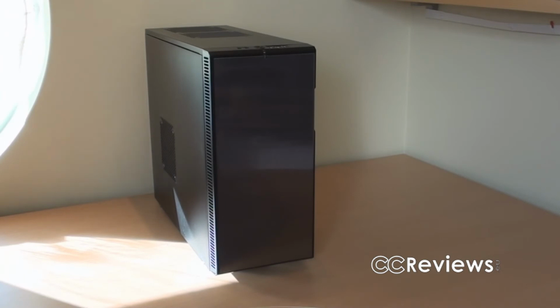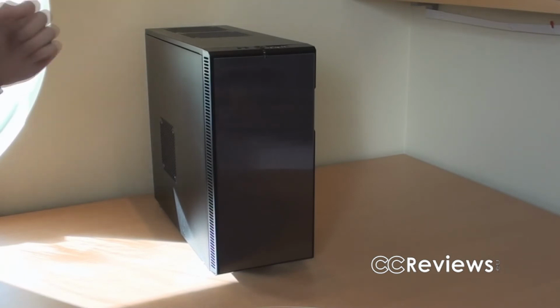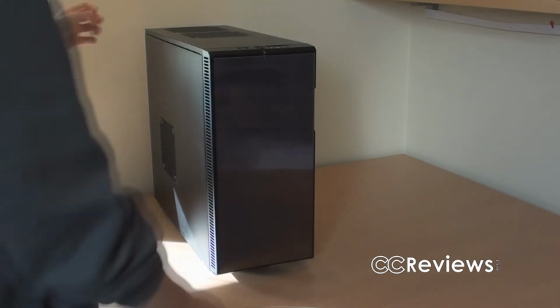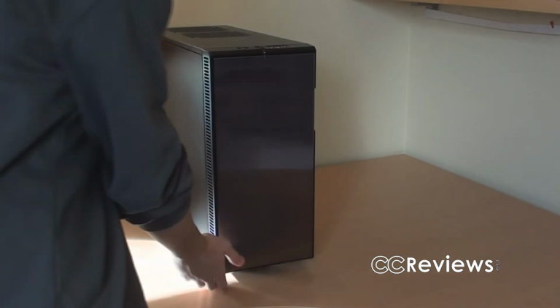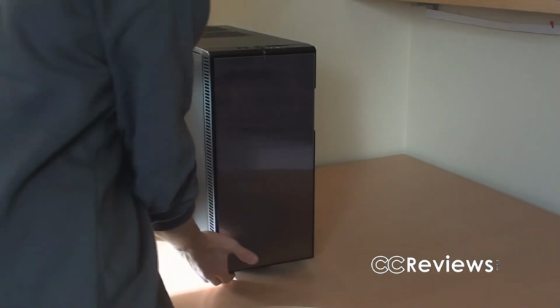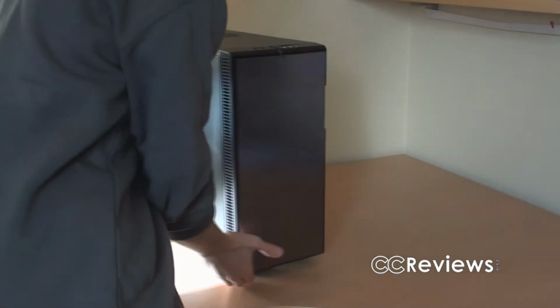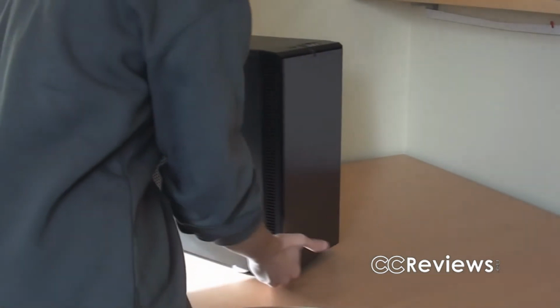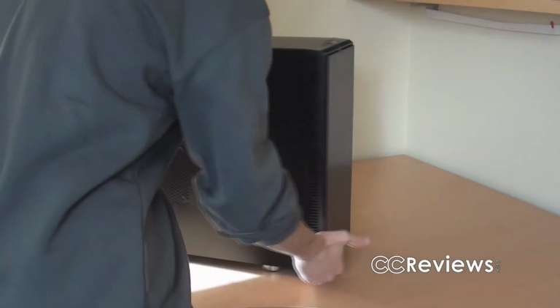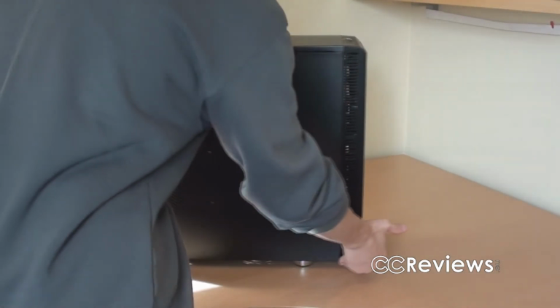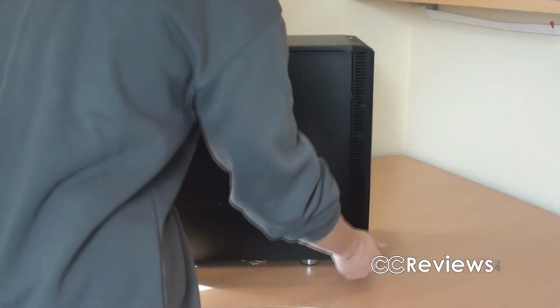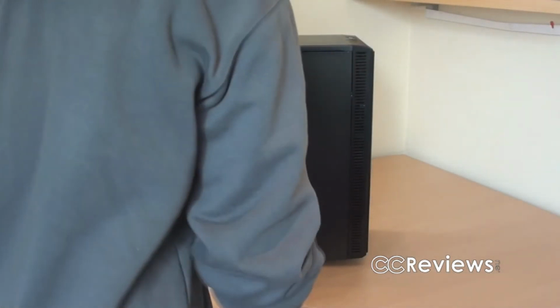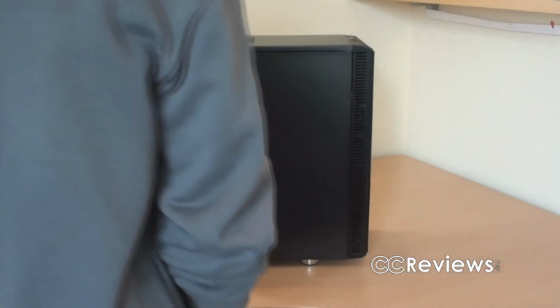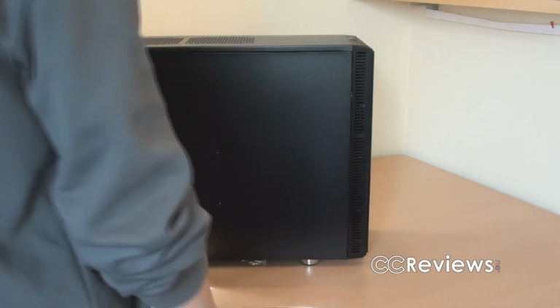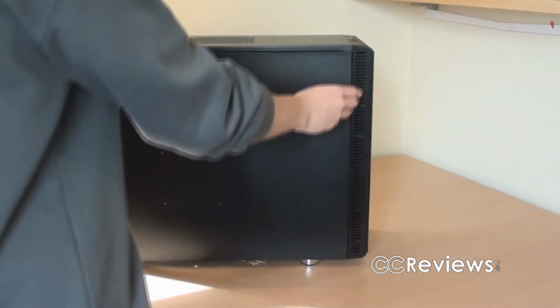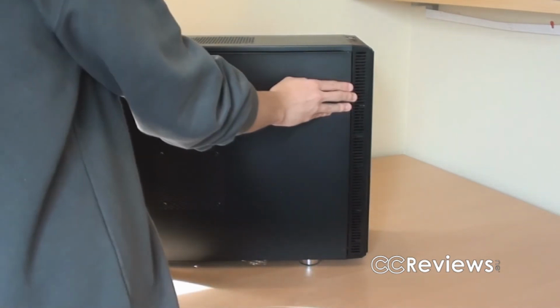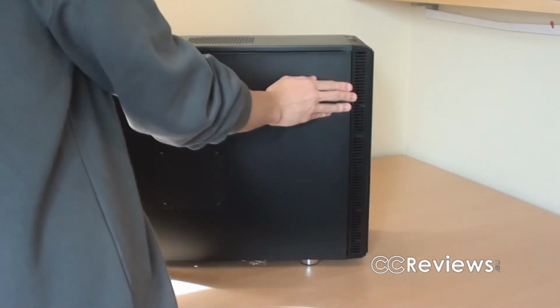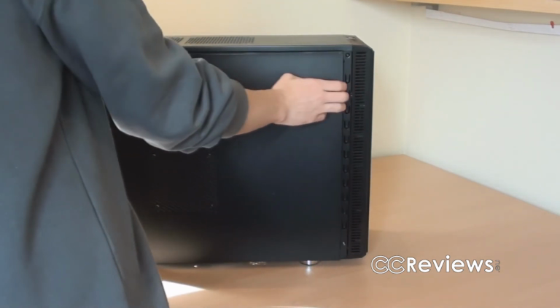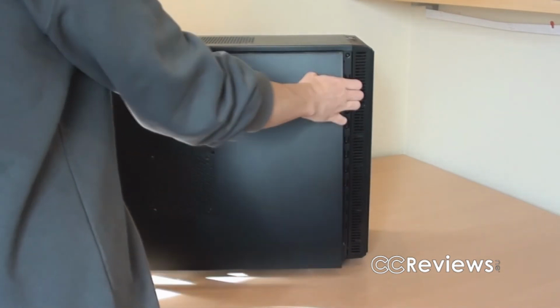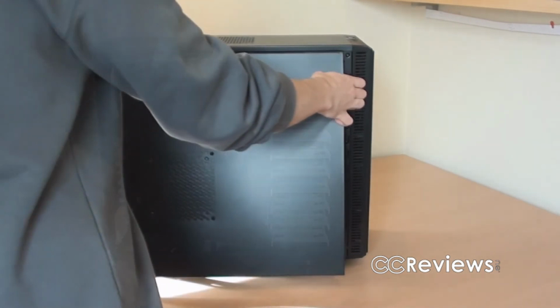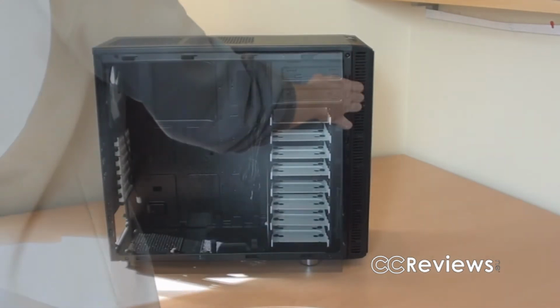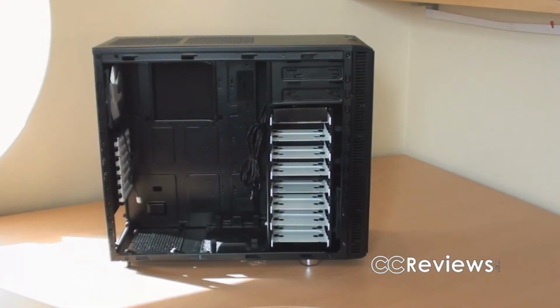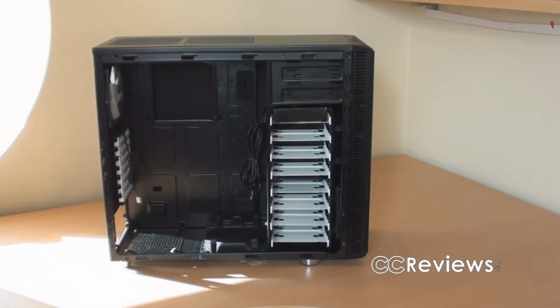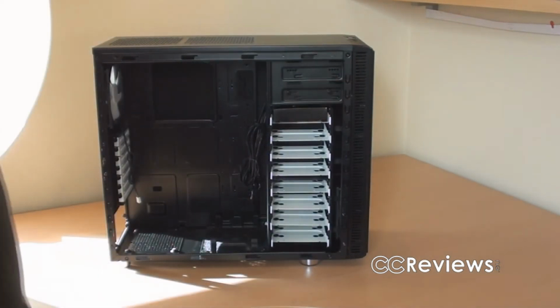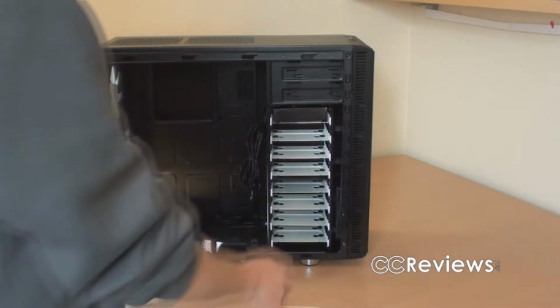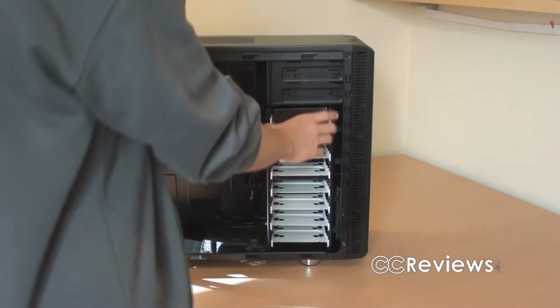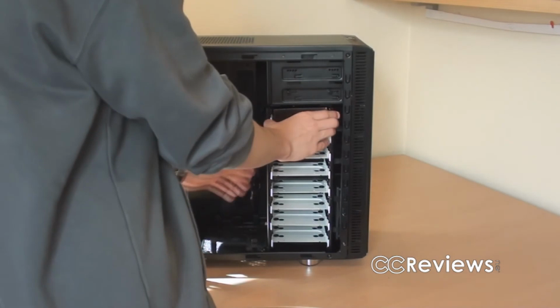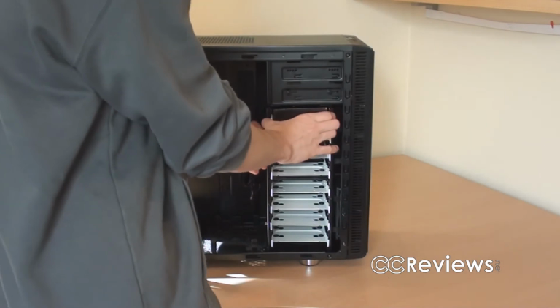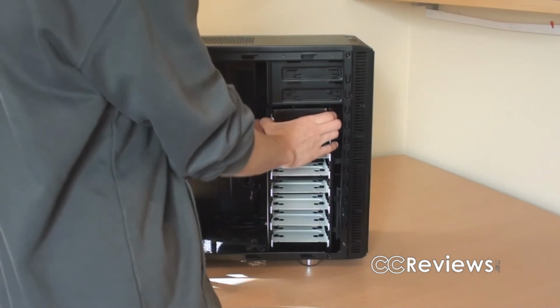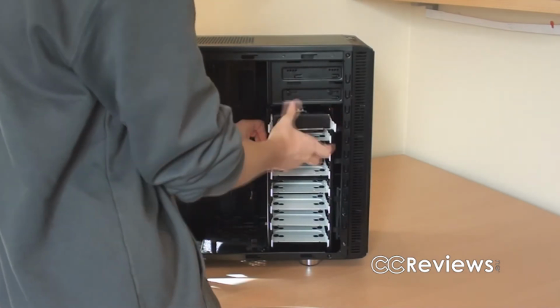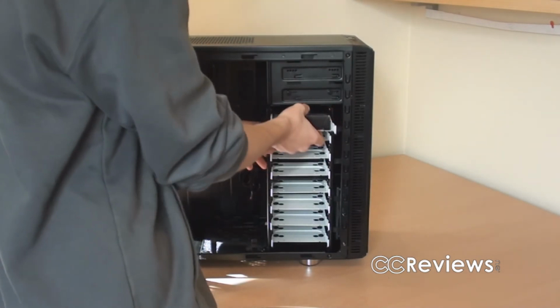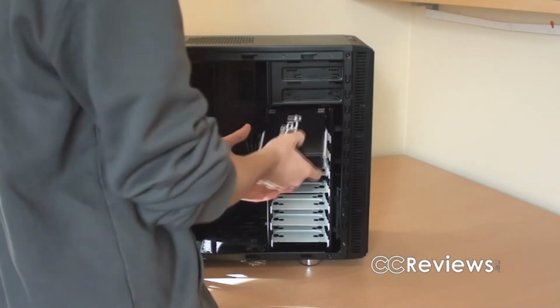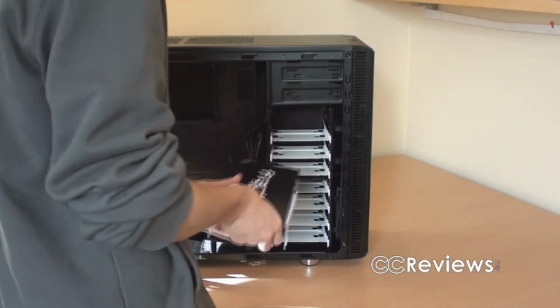And let's now have a quick look at the inside of the case. Alright, let's now have a look at the accessory box, which seems to be a hard drive cage.